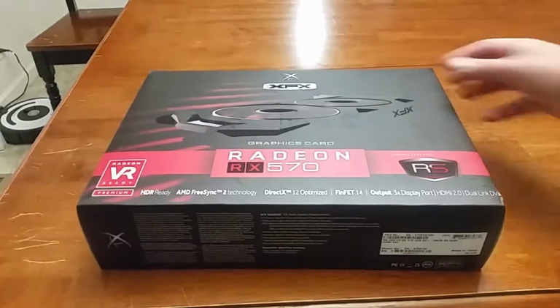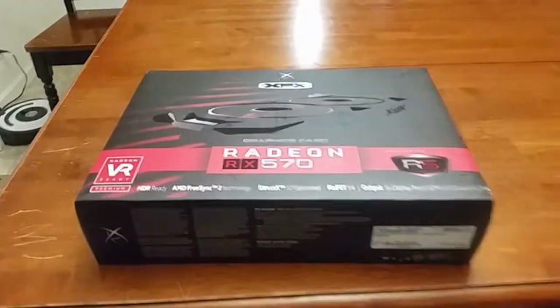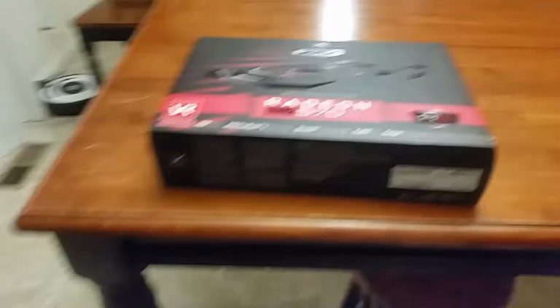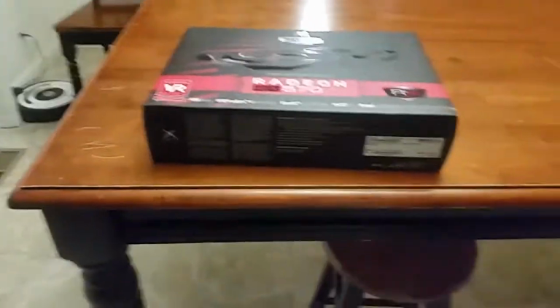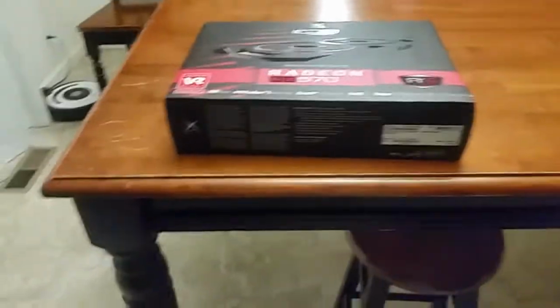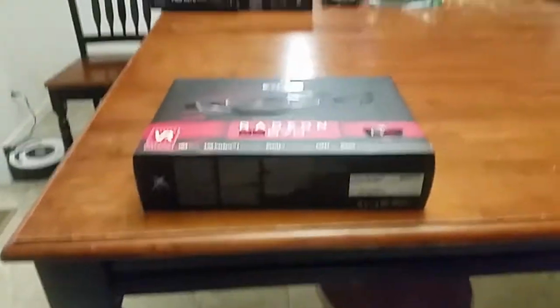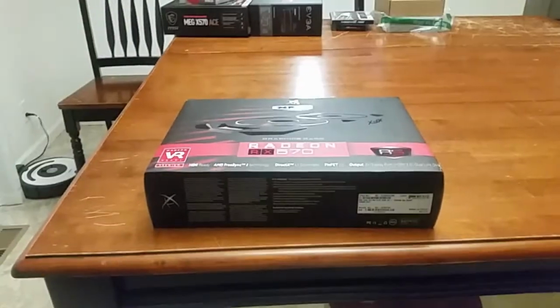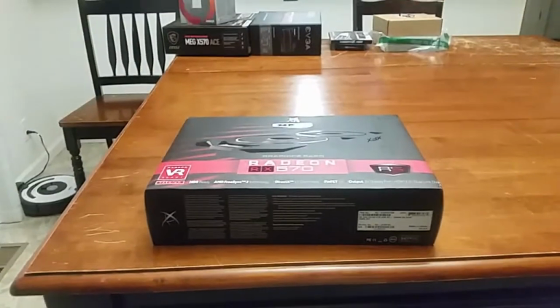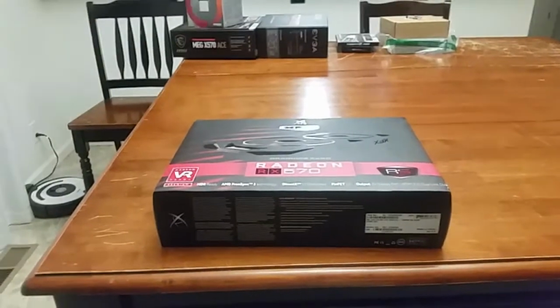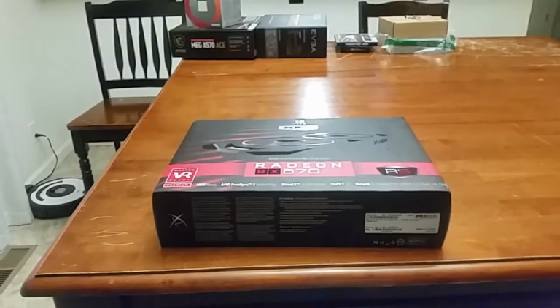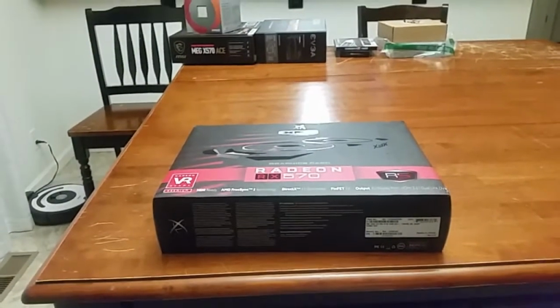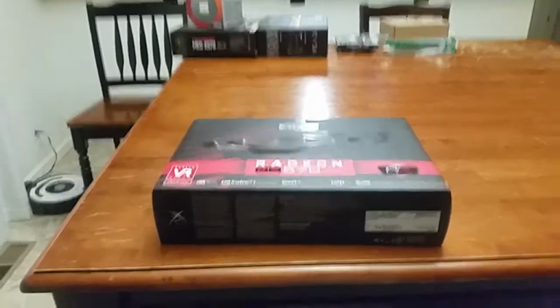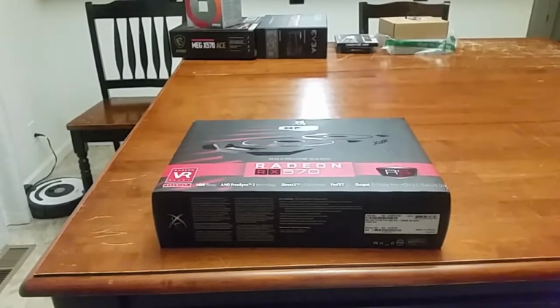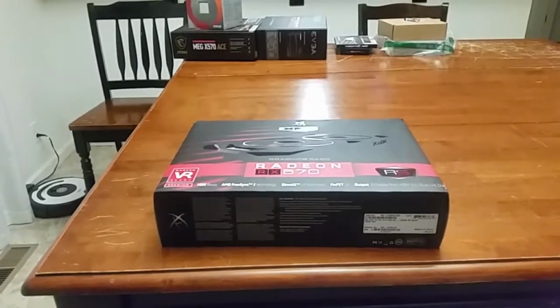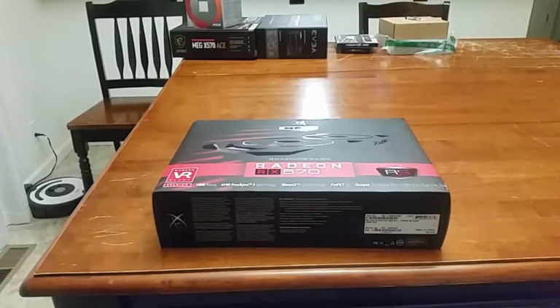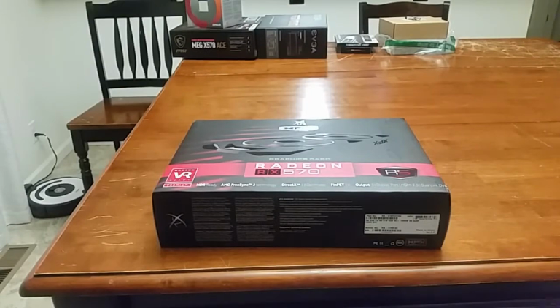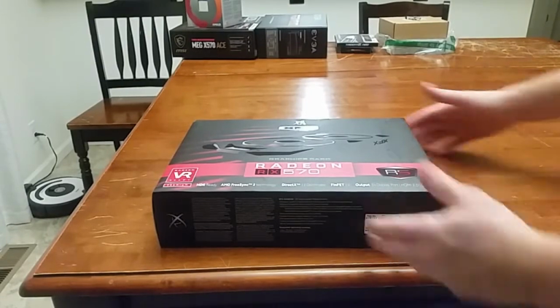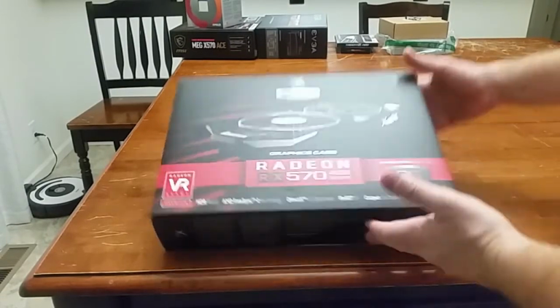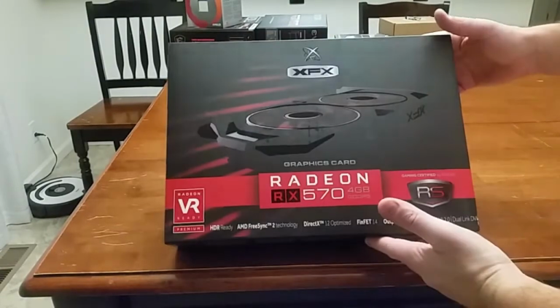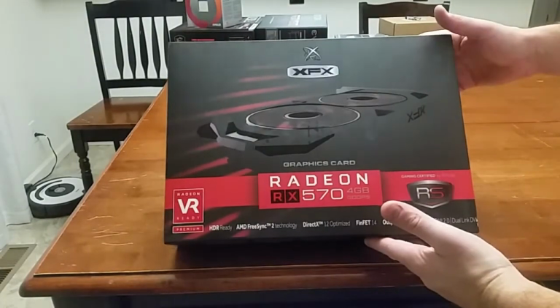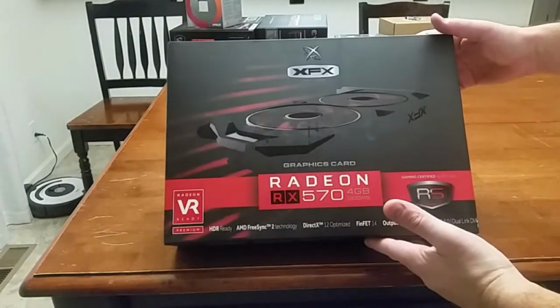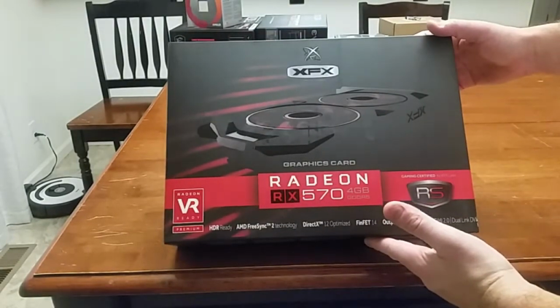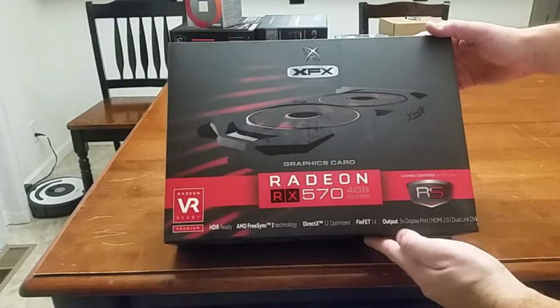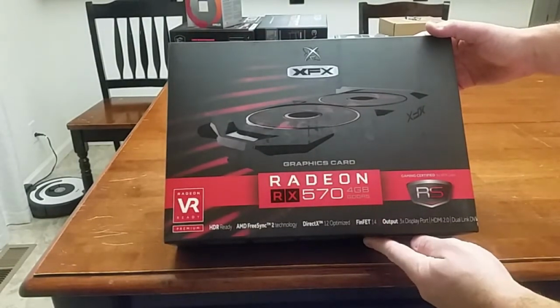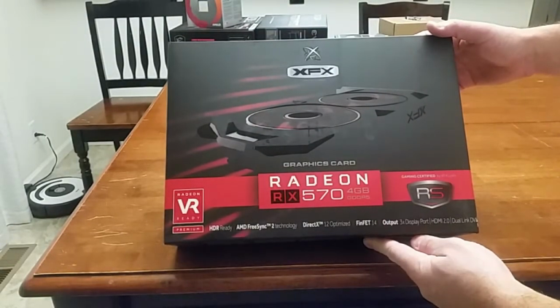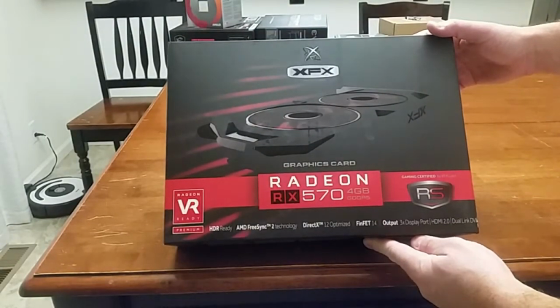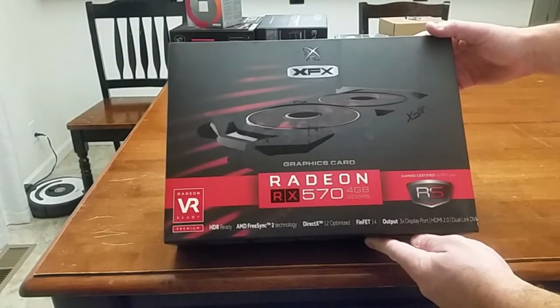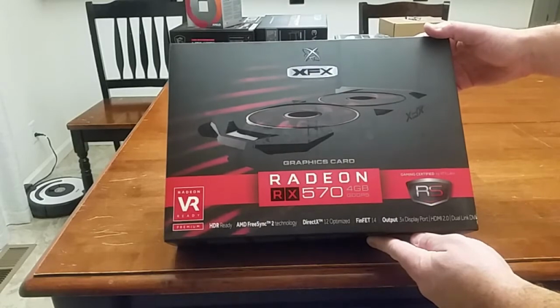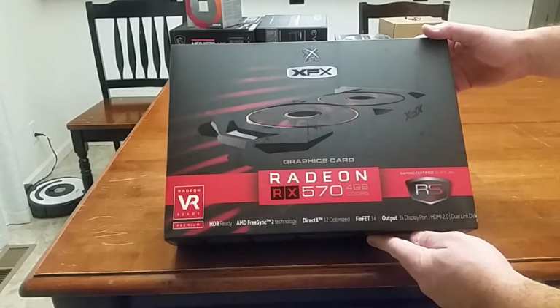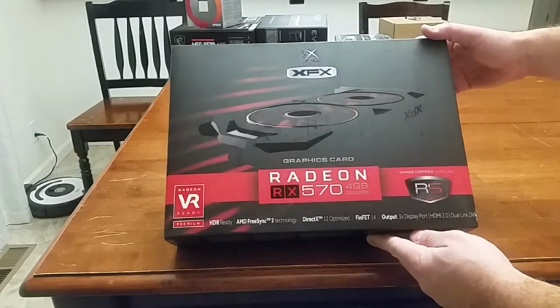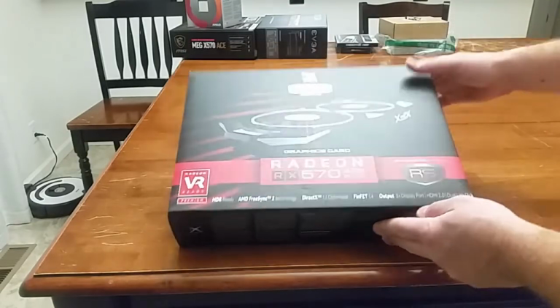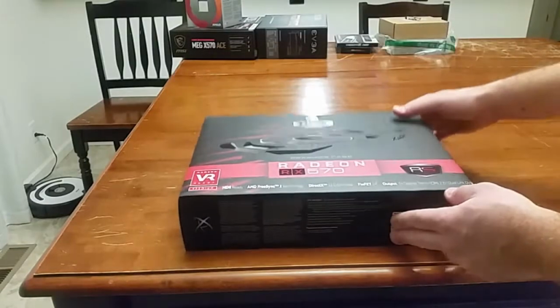These boxes are getting bigger and bigger. I have to back it up here. I'm going to be unboxing the Radeon RX 570.